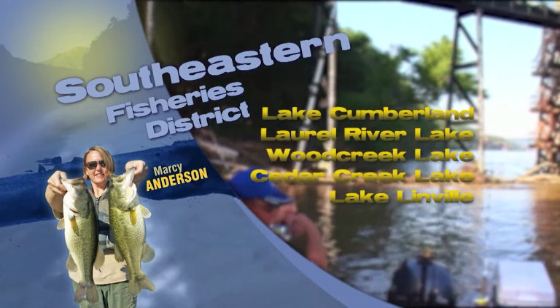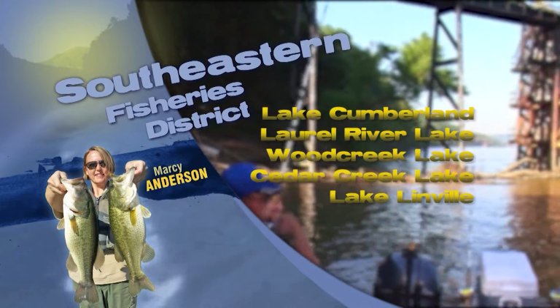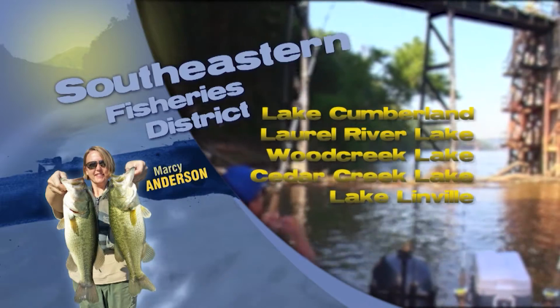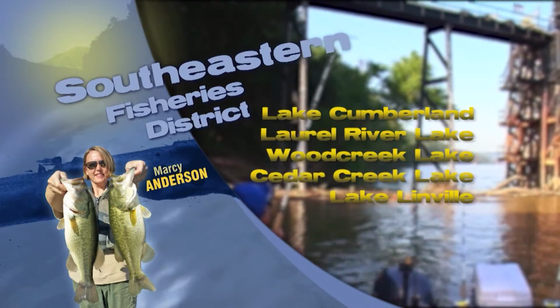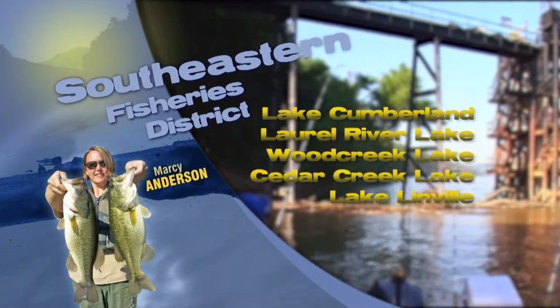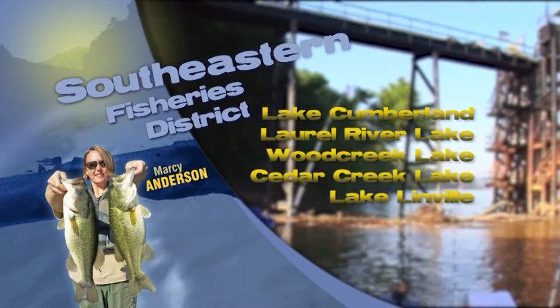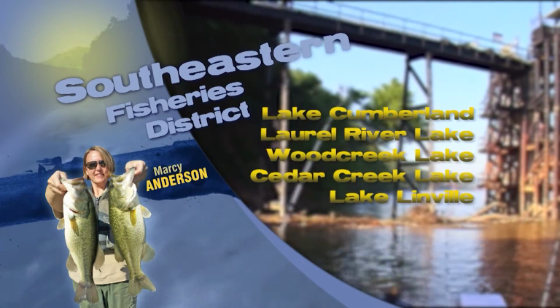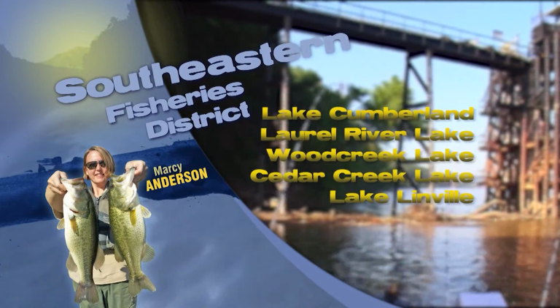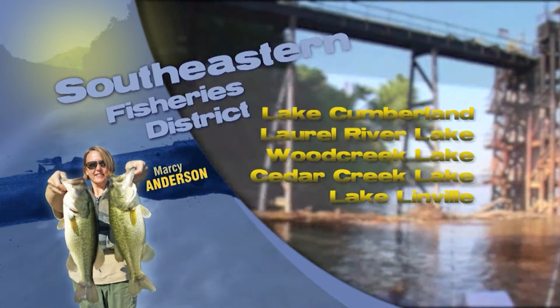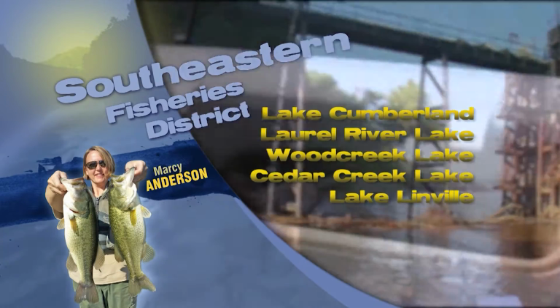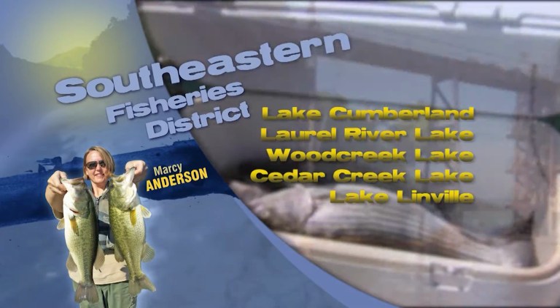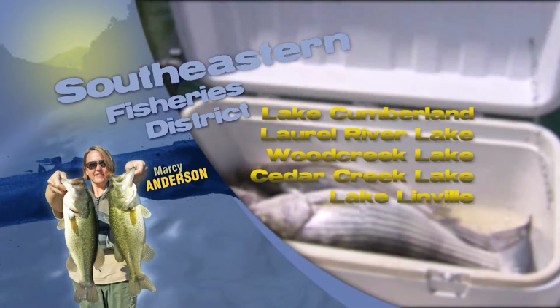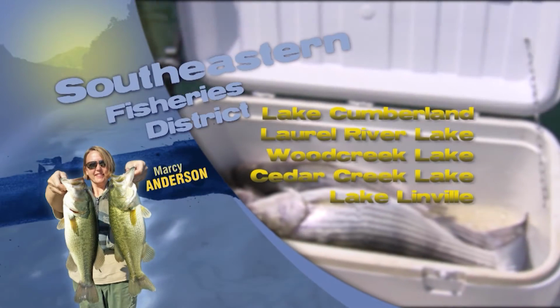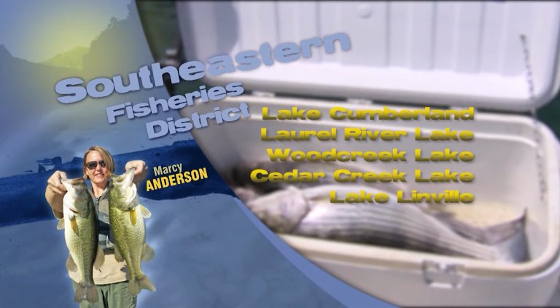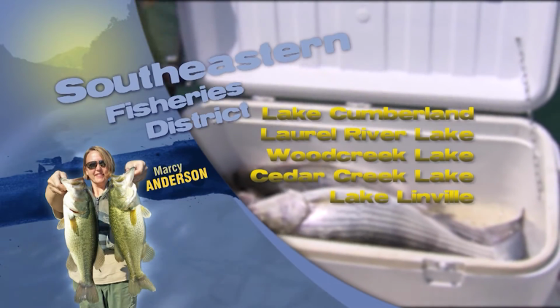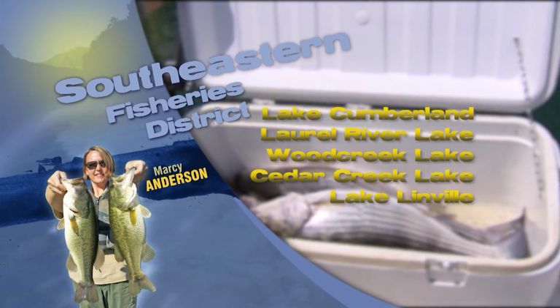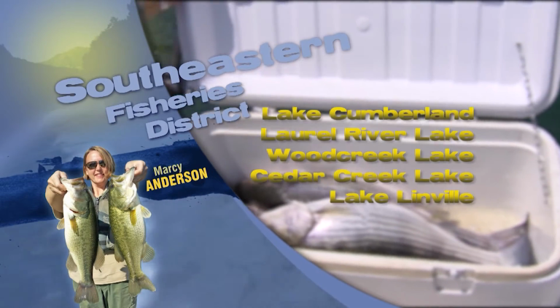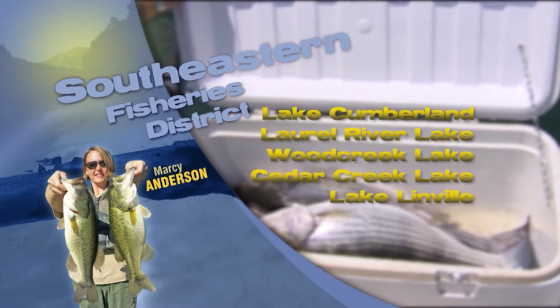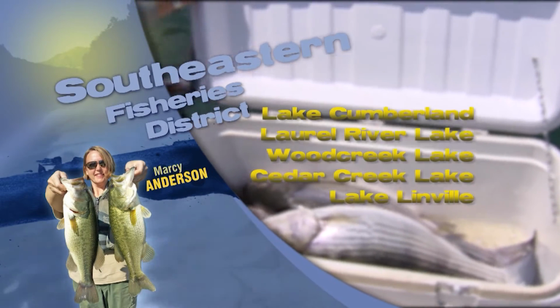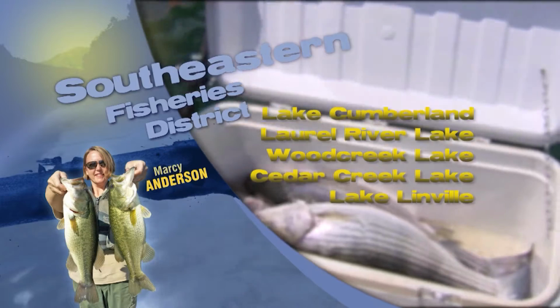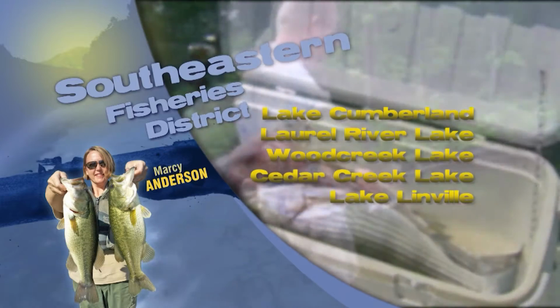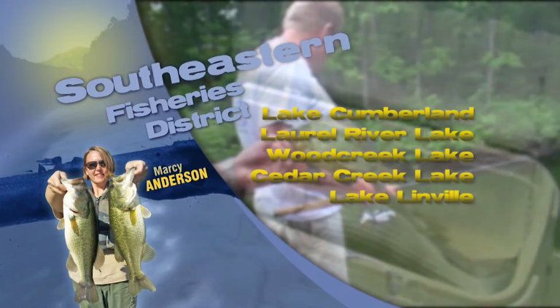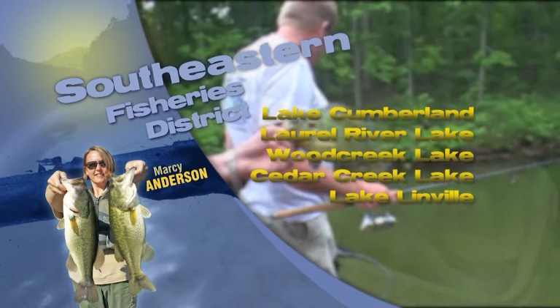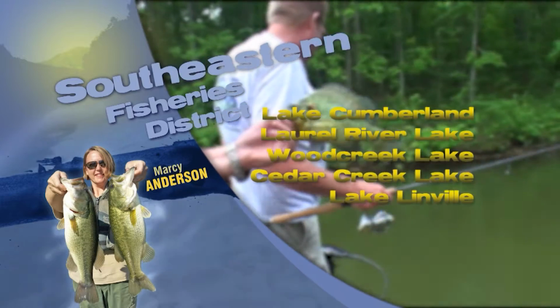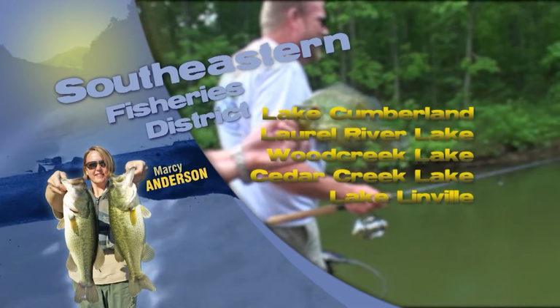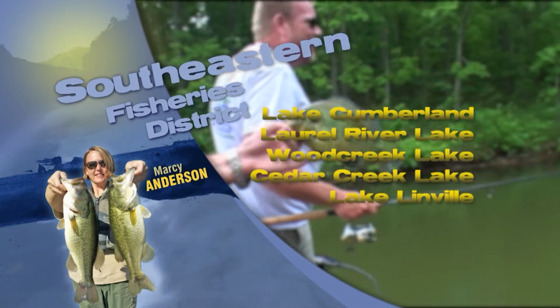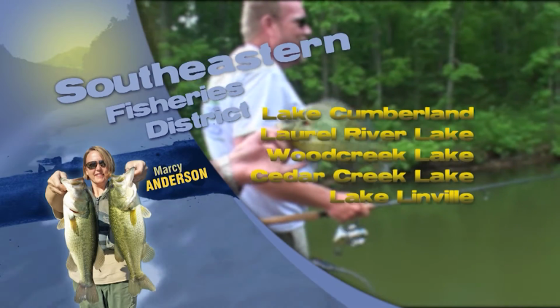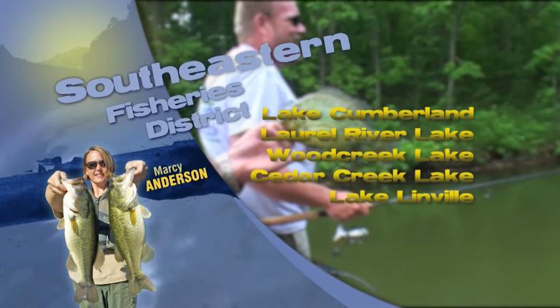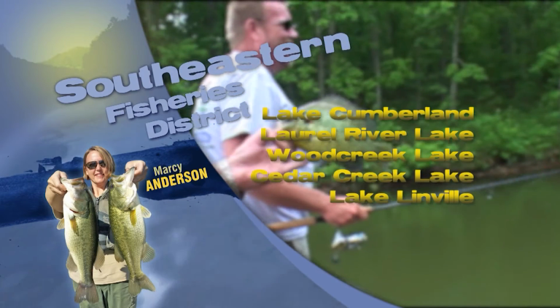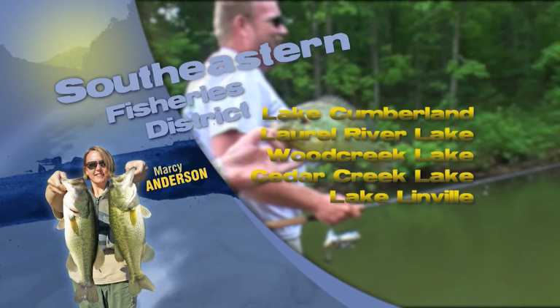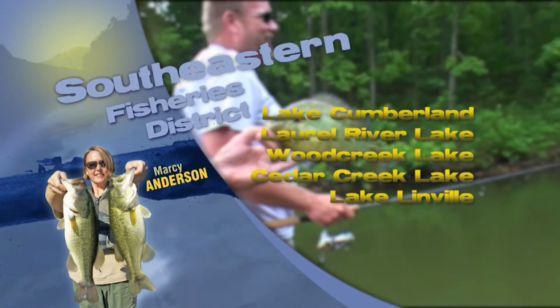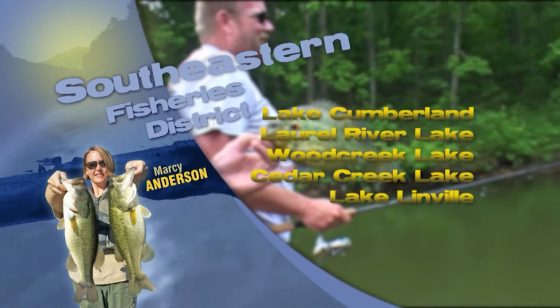On Dale Hollow, Laurel River Lake, and Lake Cumberland, wintertime is a great time to target smallmouth. Try fishing jigs and swimbaits on main lake points and submerged islands for a chance at landing a trophy.